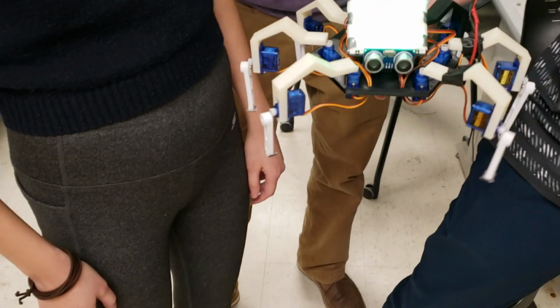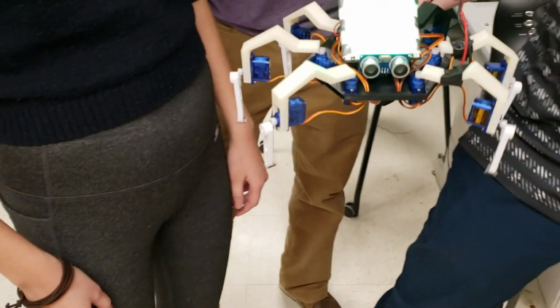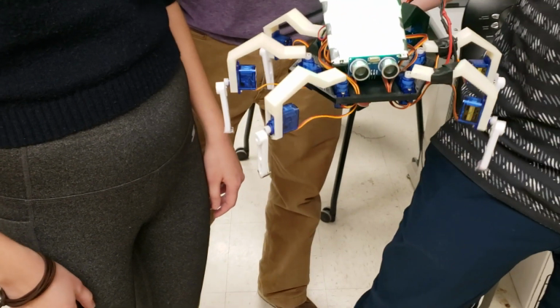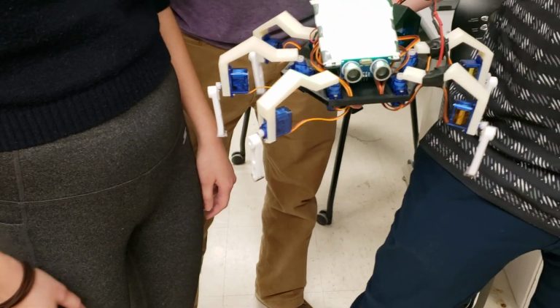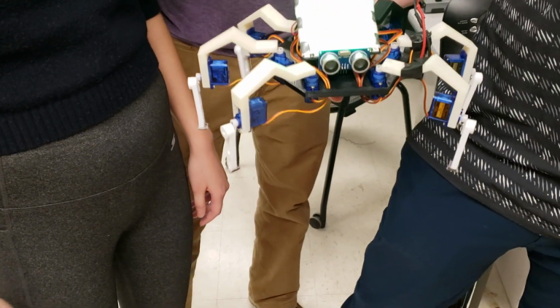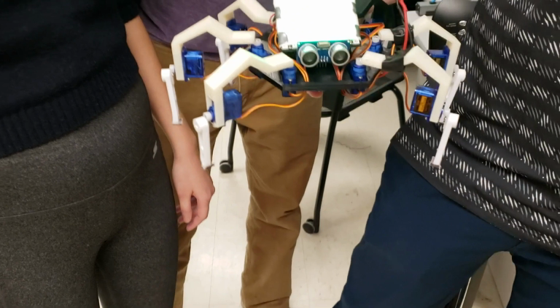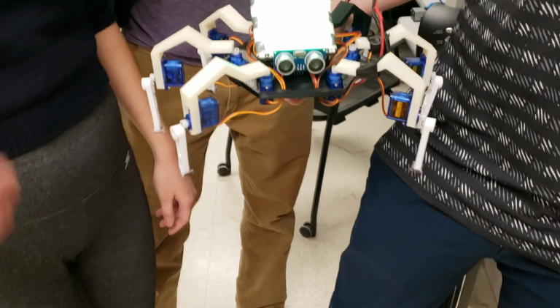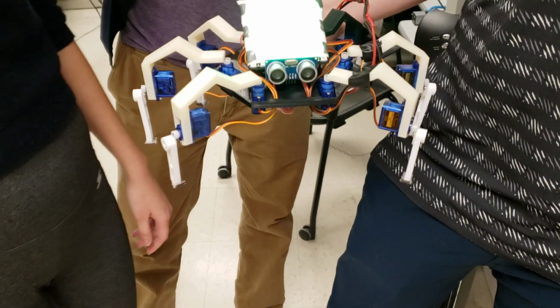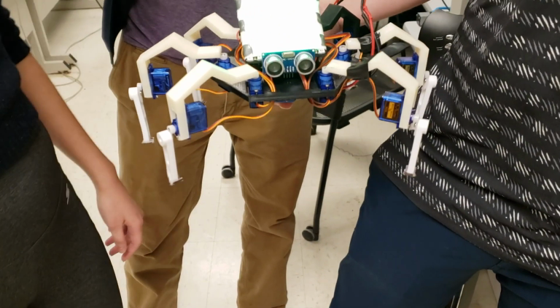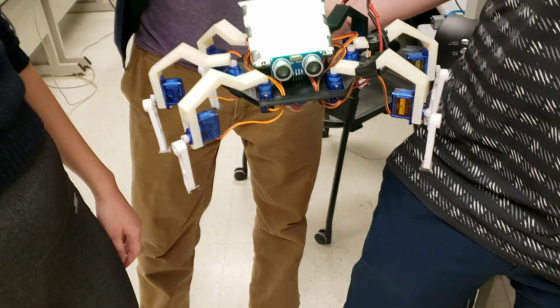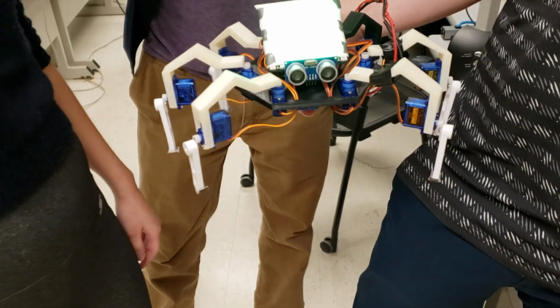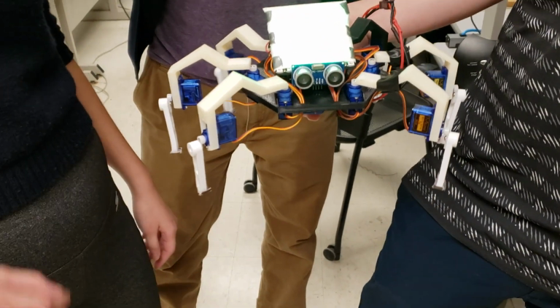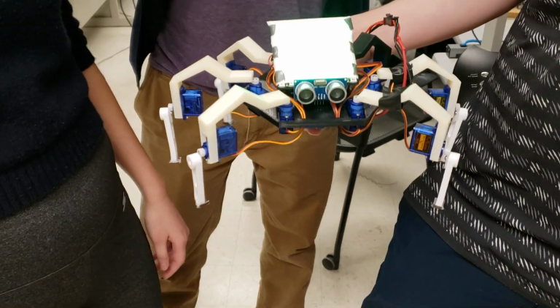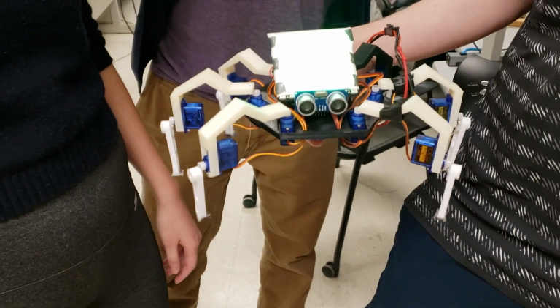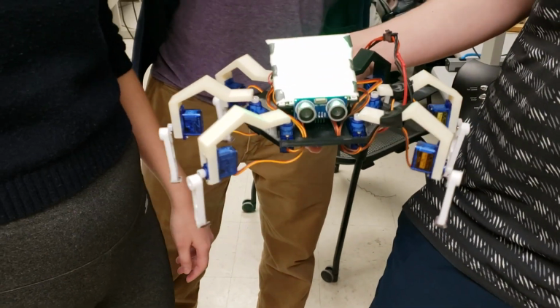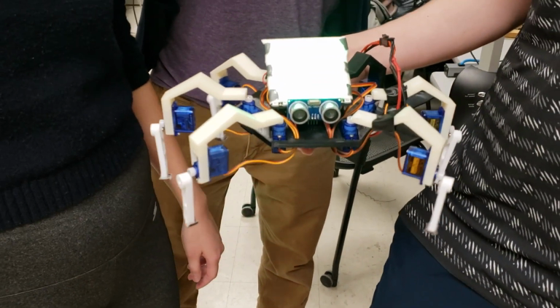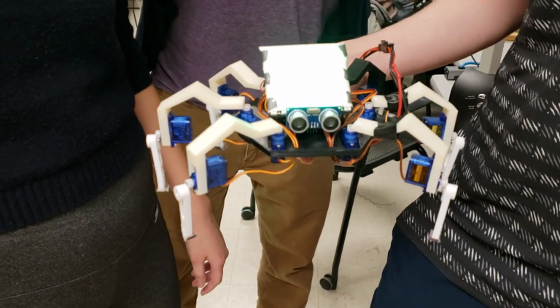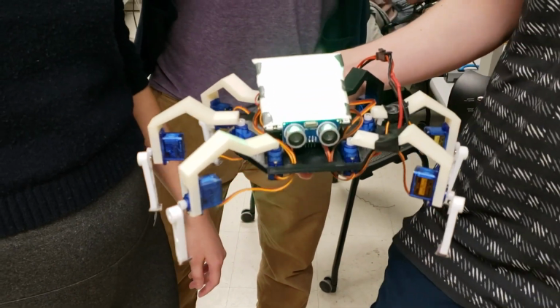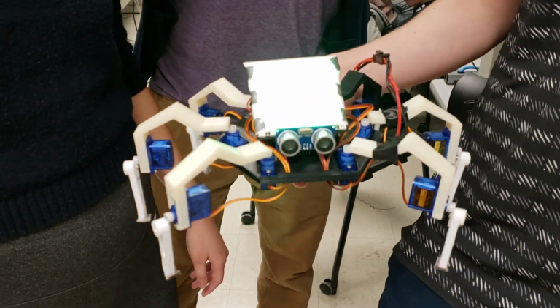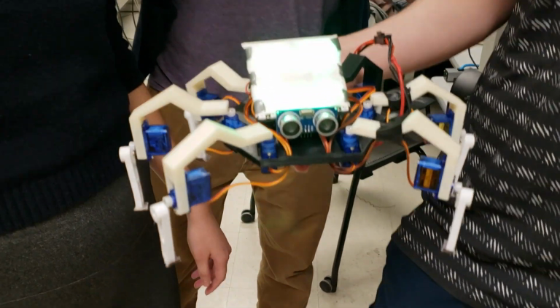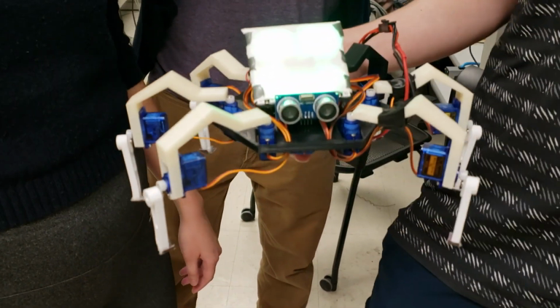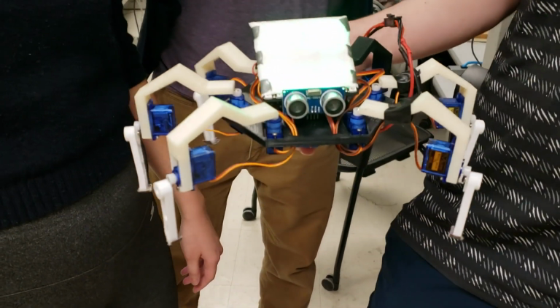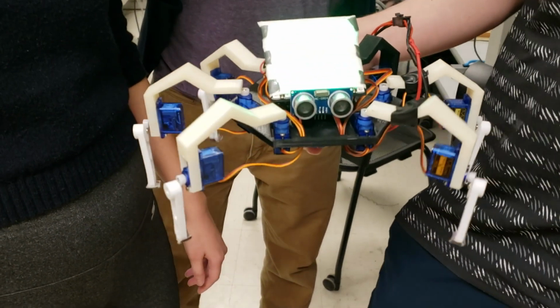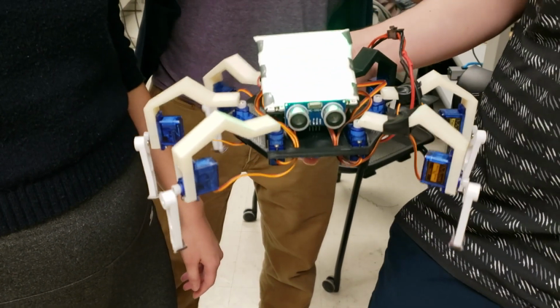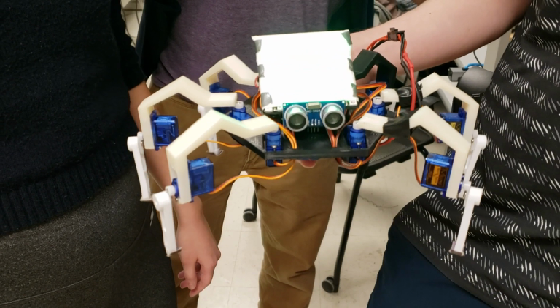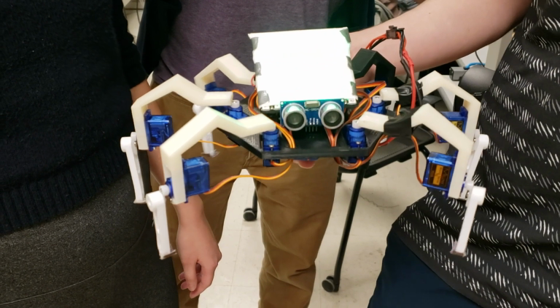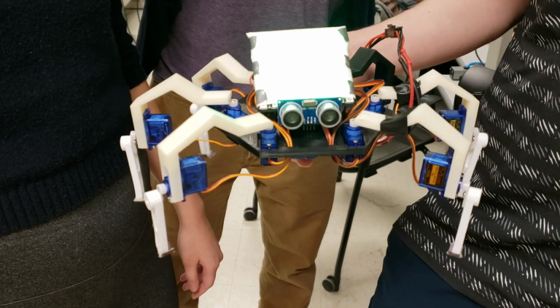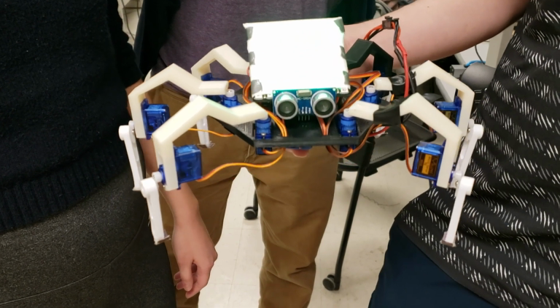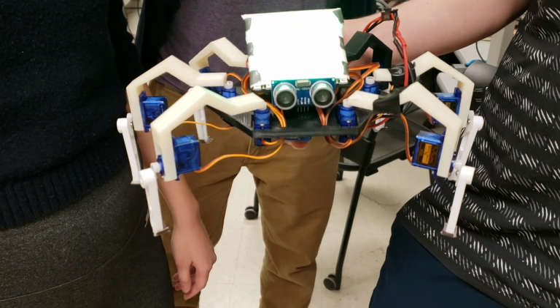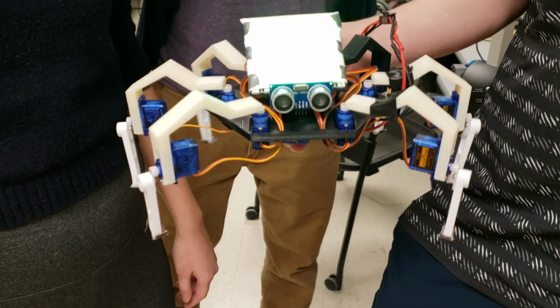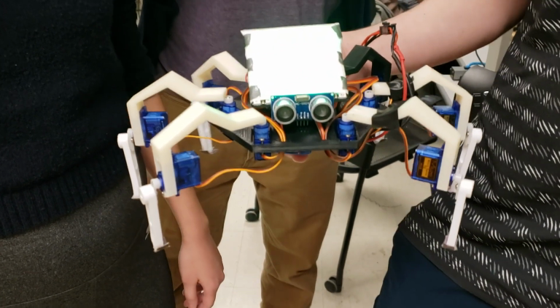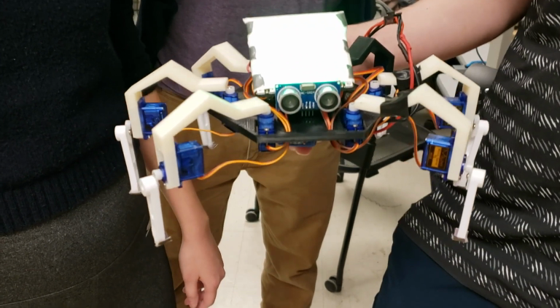So it tries to back away from an obstacle. Let's see it run.